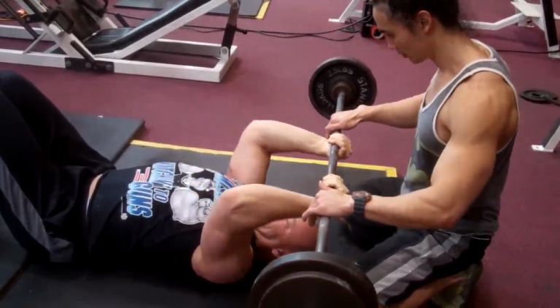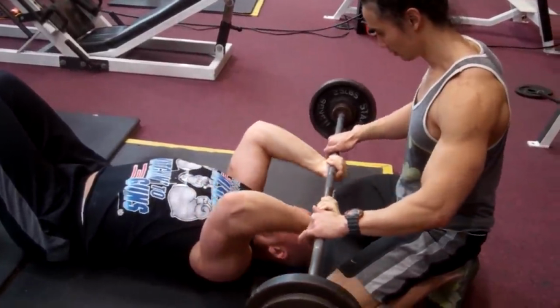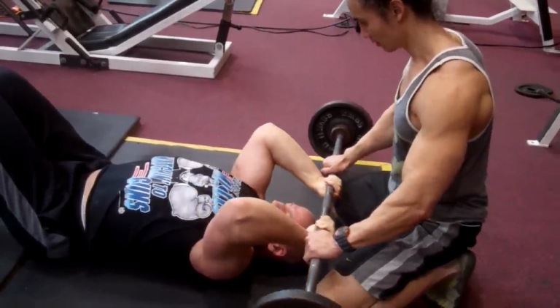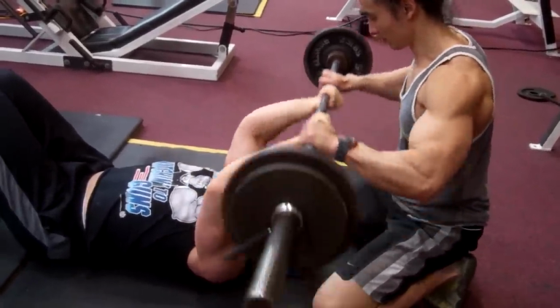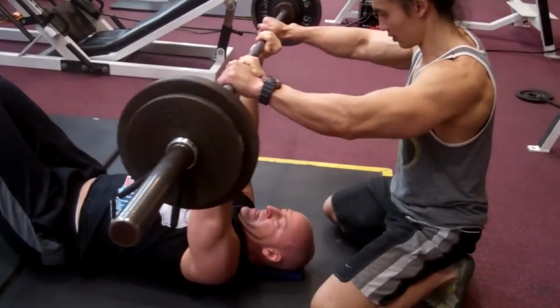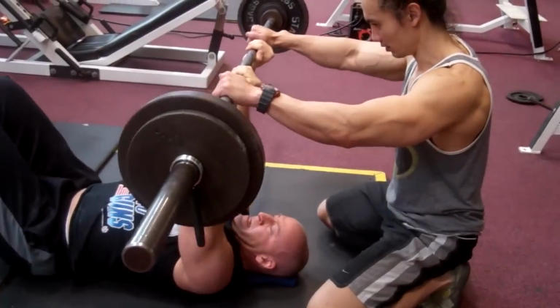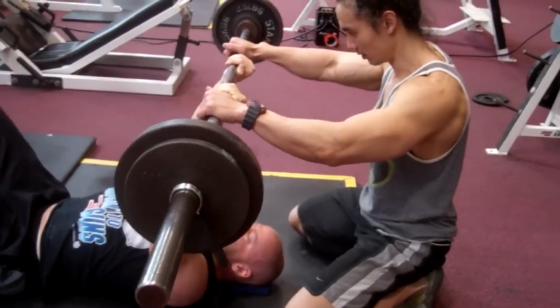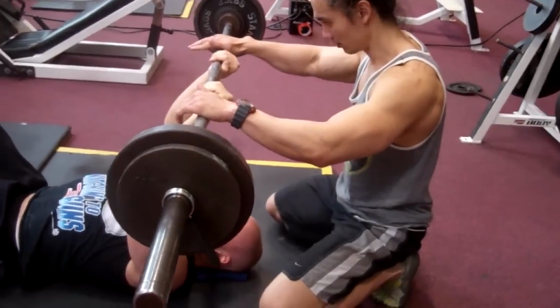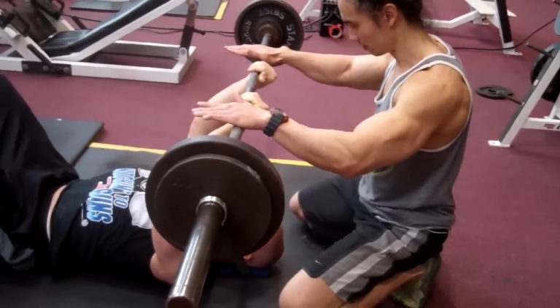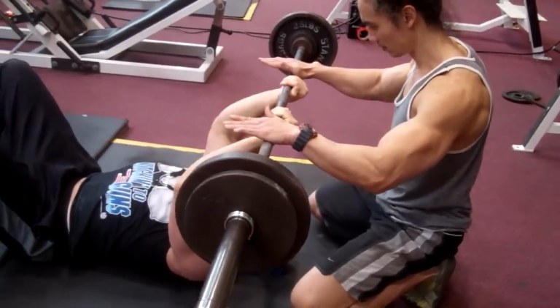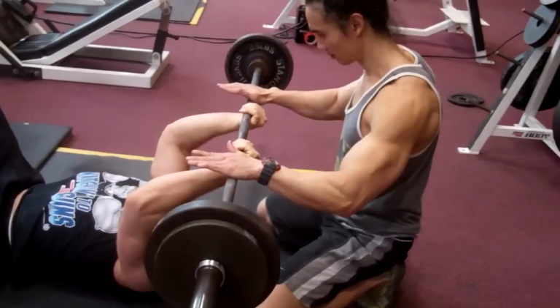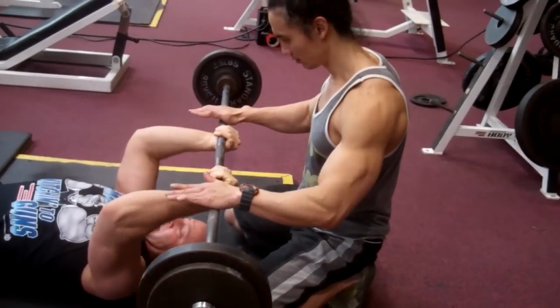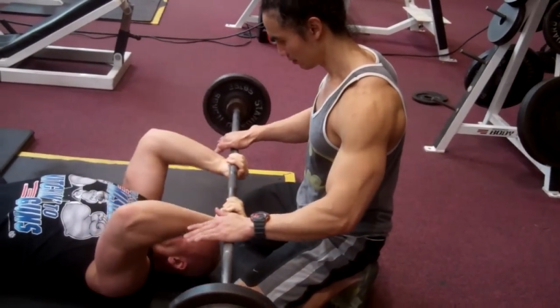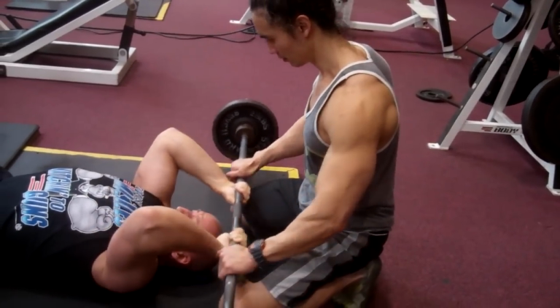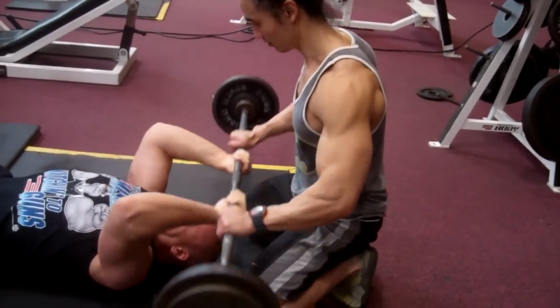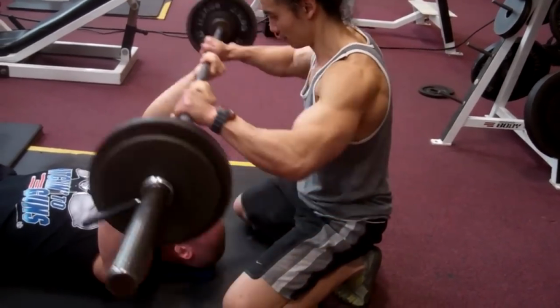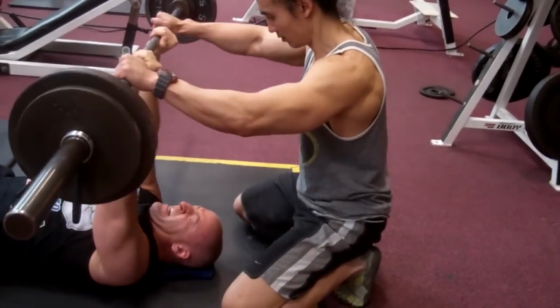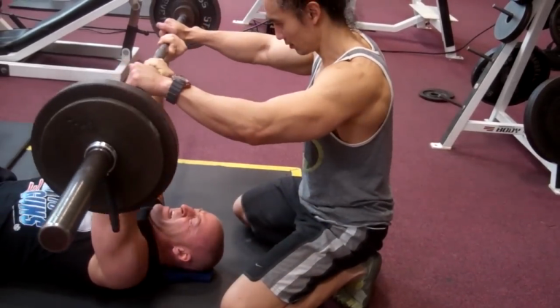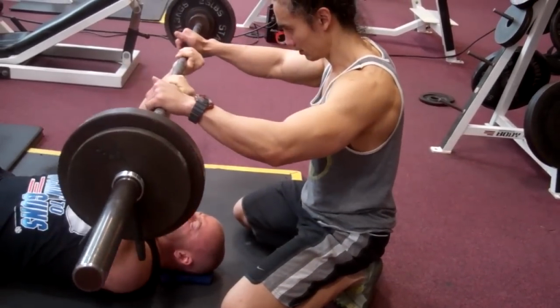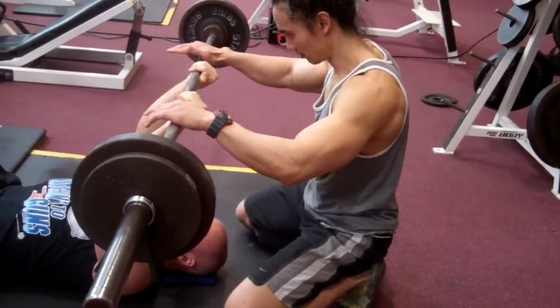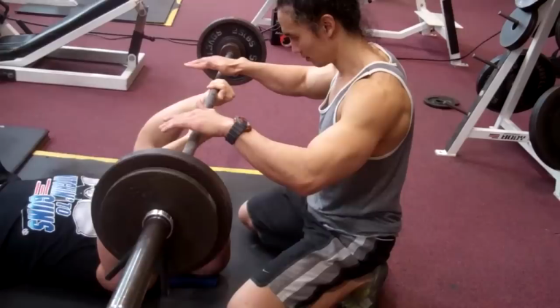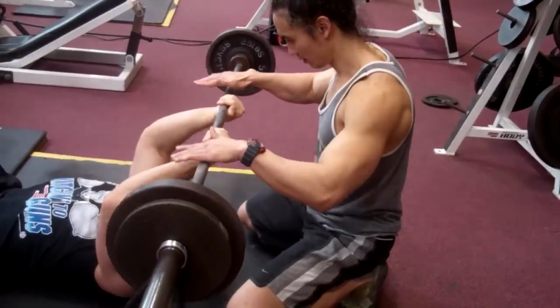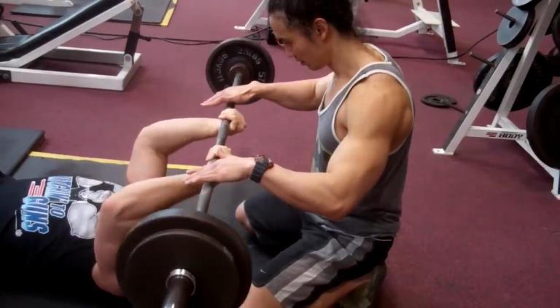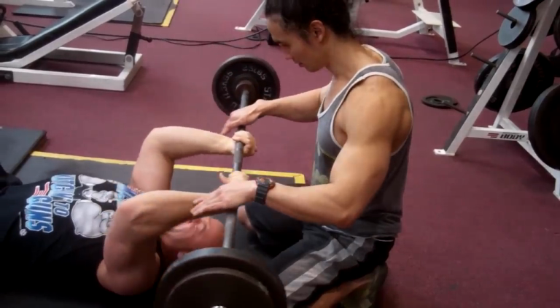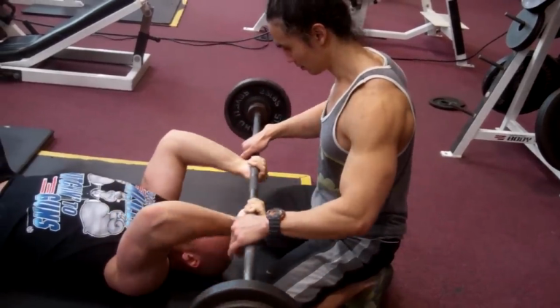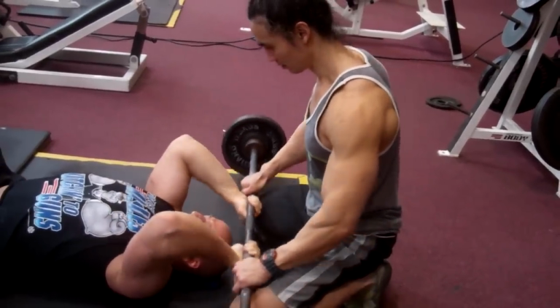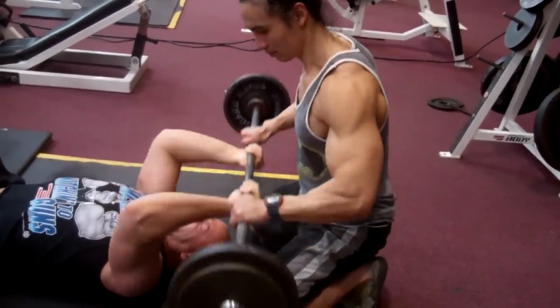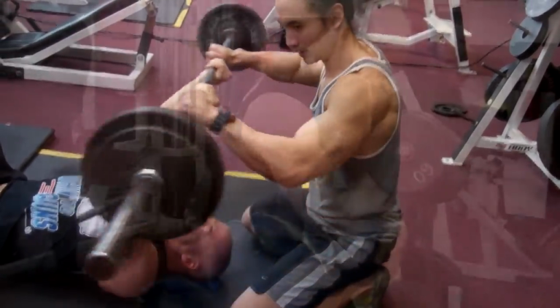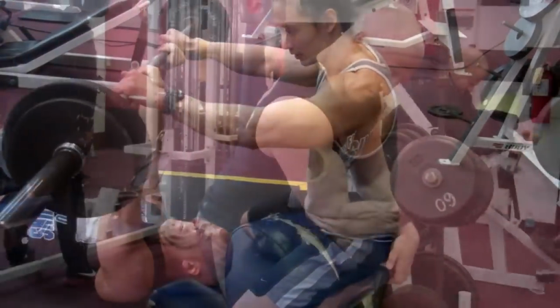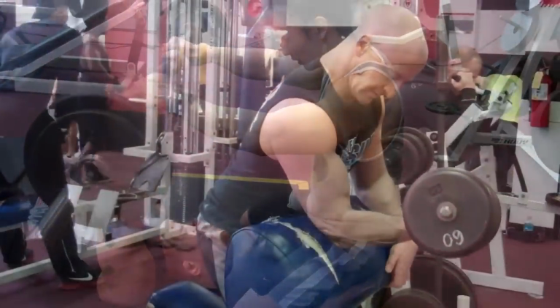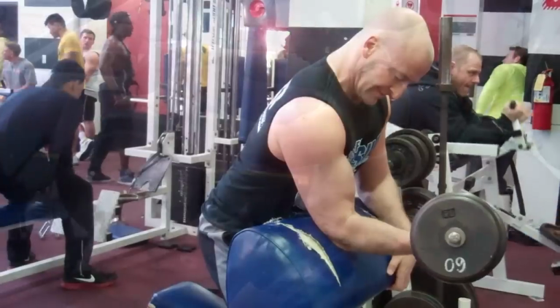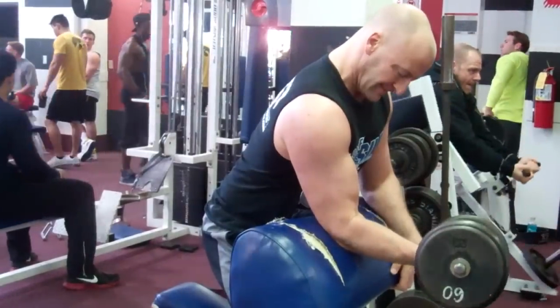One thing to note about eccentric-only training is that it really kicks the crap out of your muscles, so you don't want to use it too often. Maybe throw it in once every few weeks. After this workout, my plan is to take a week off any direct arm training so they fully recover and grow before I take my final measurements.